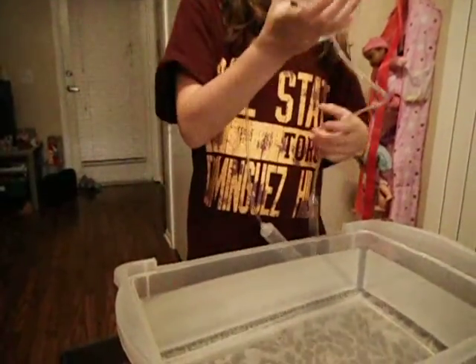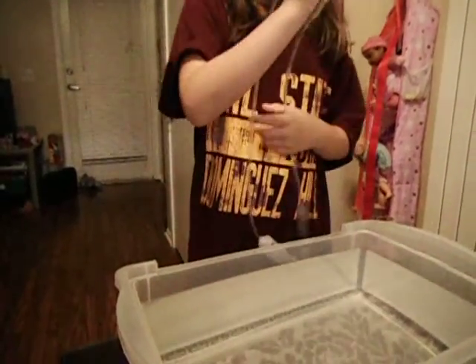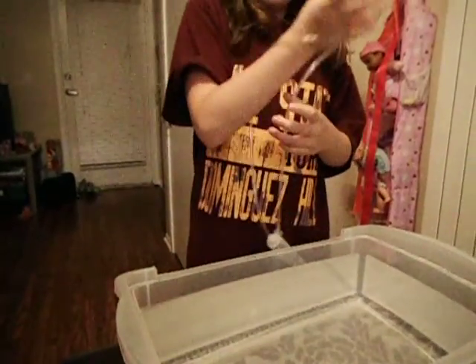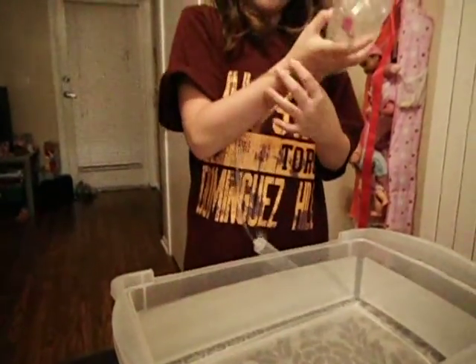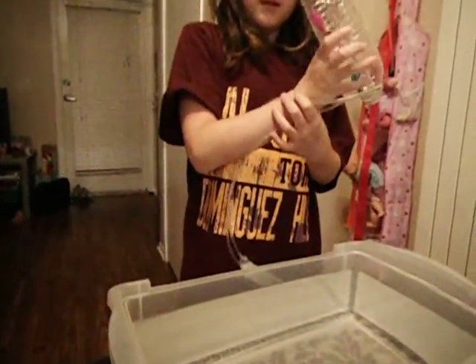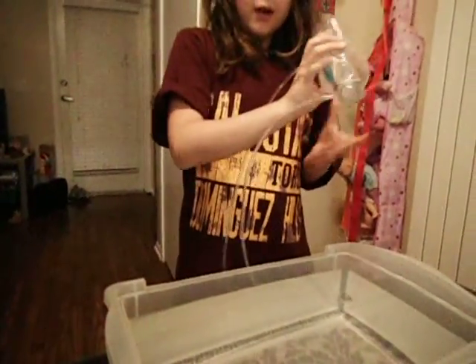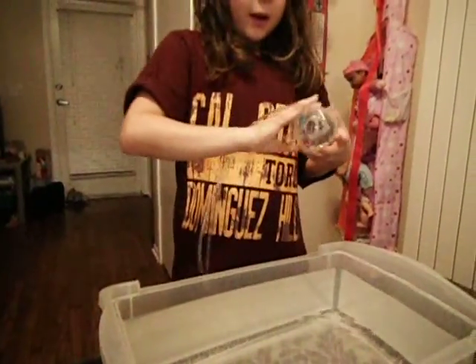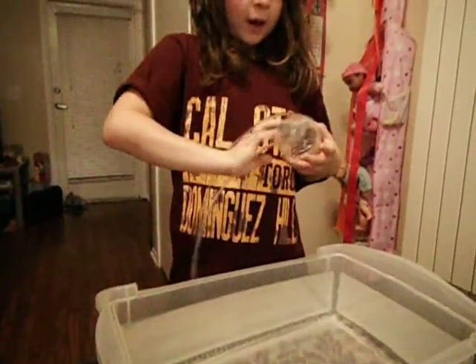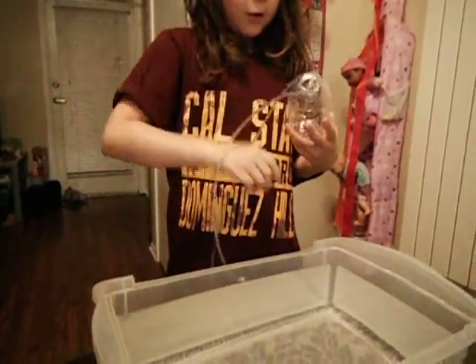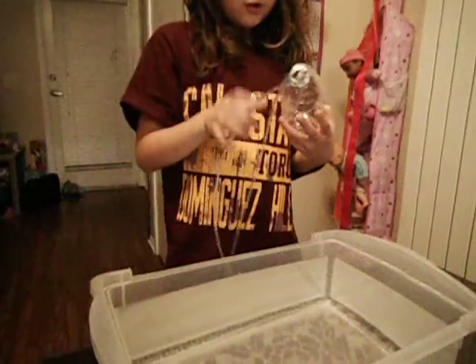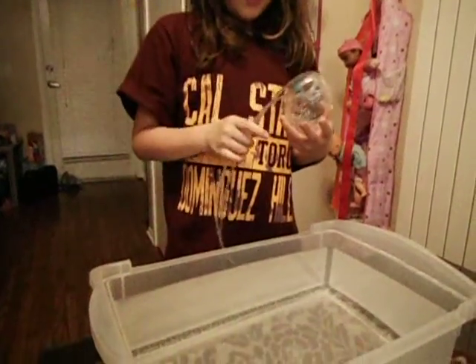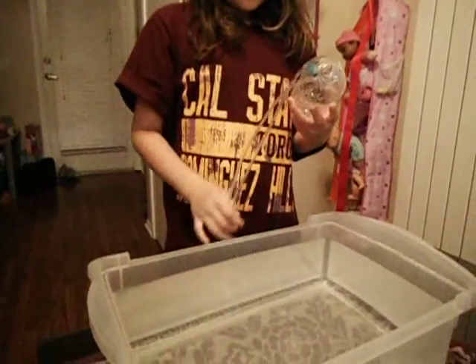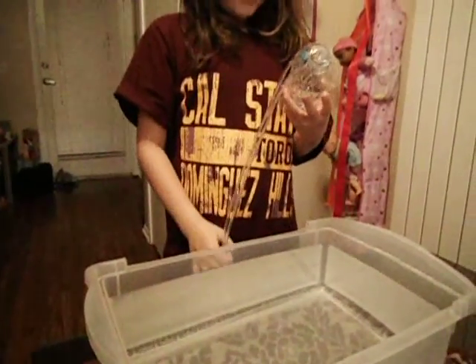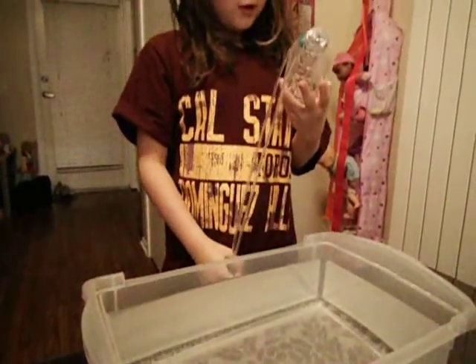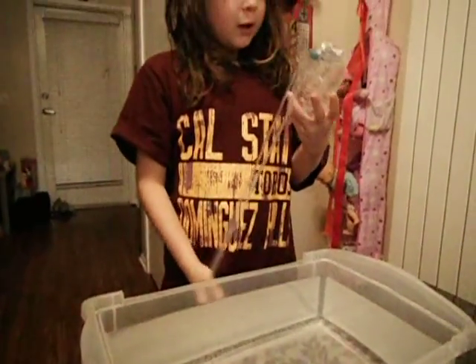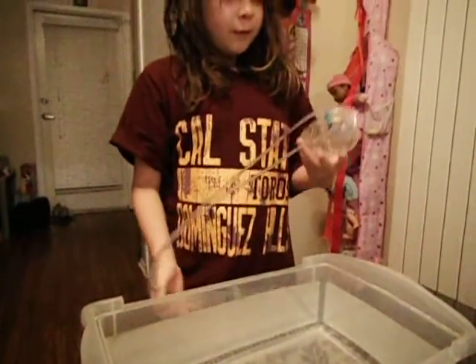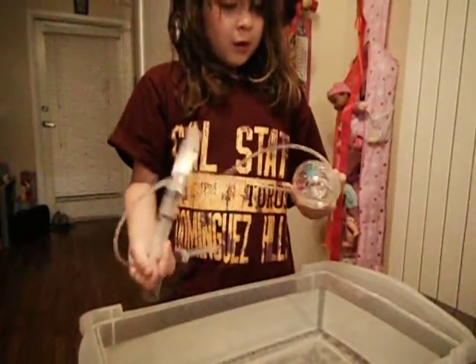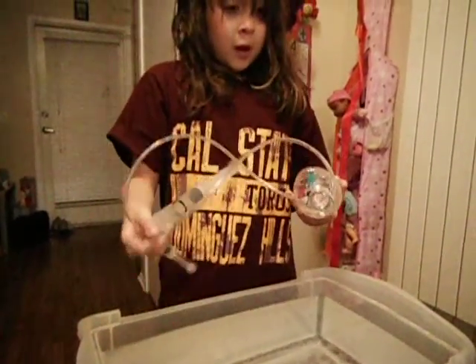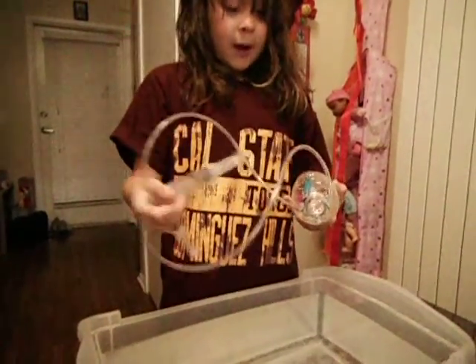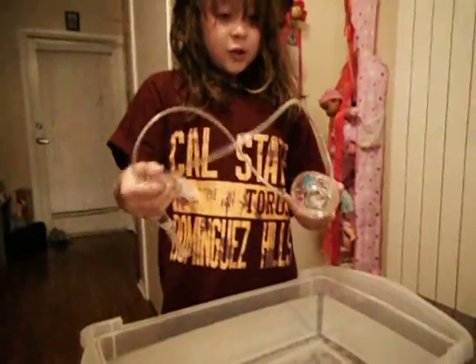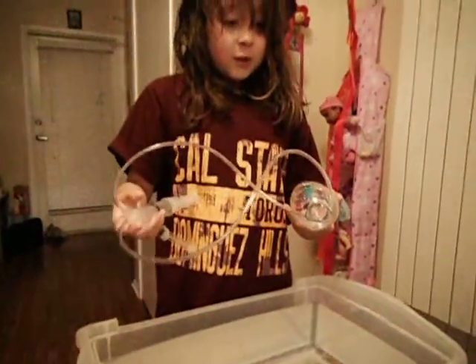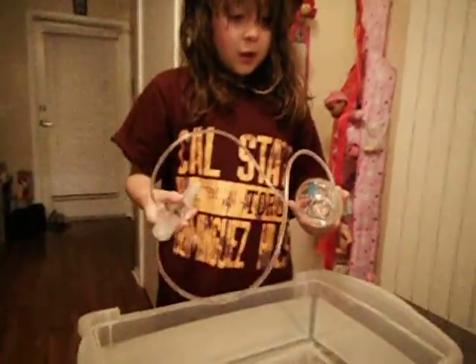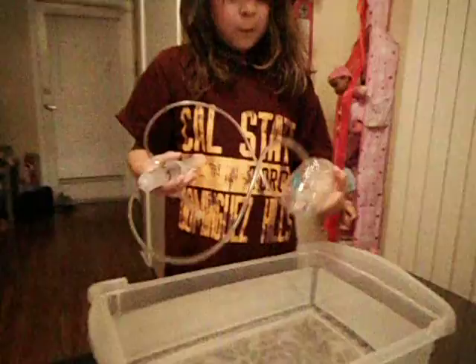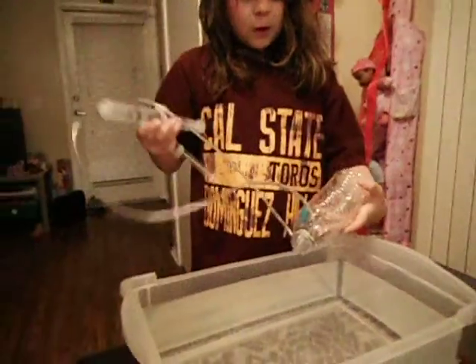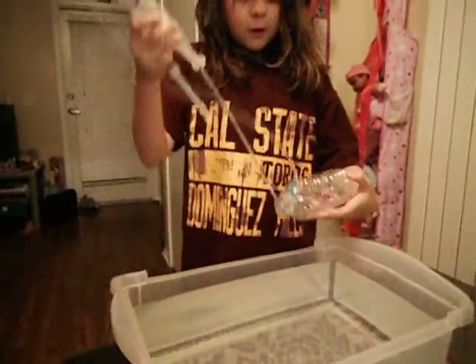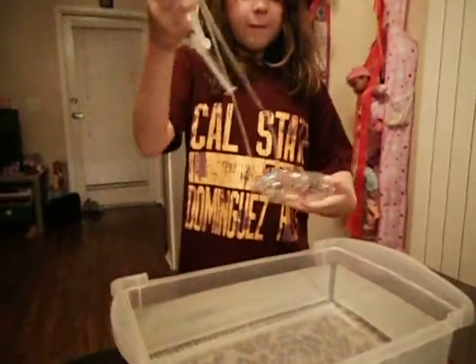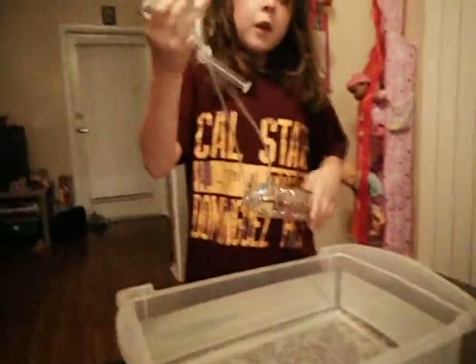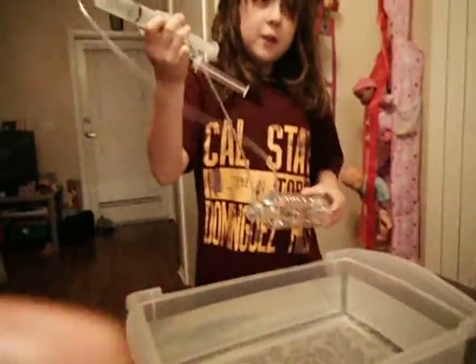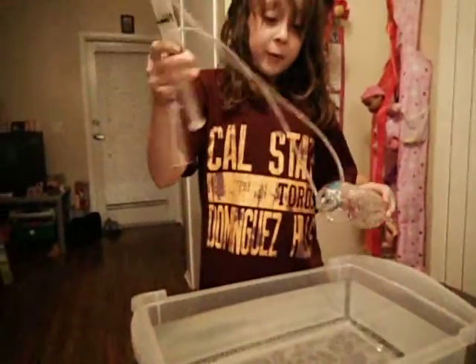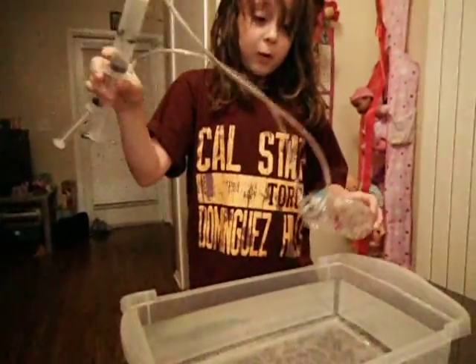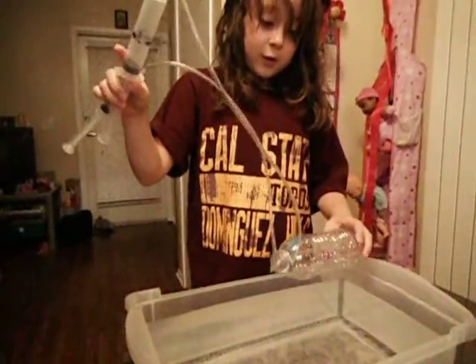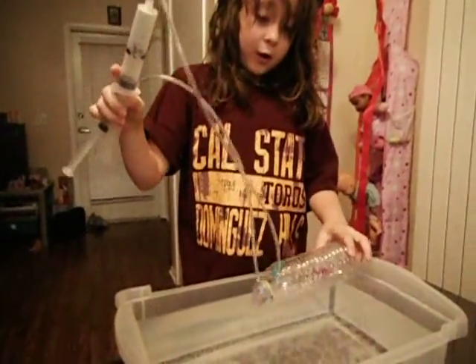What are you doing with it Angel? I am going to make the... I am going to try to see if the submarine works in the water.